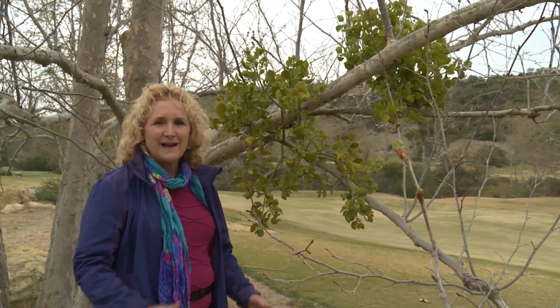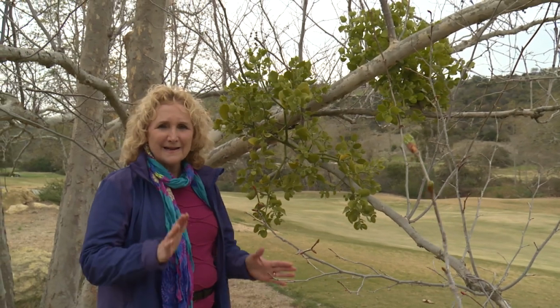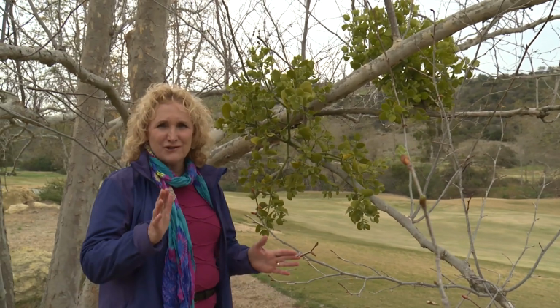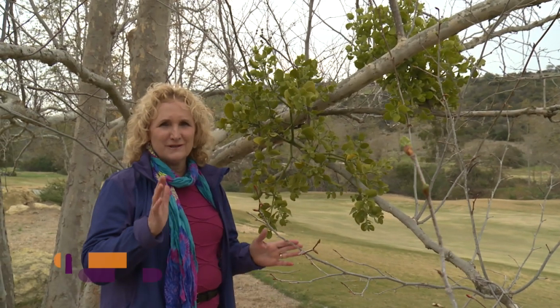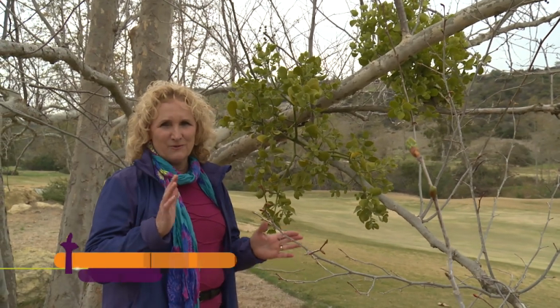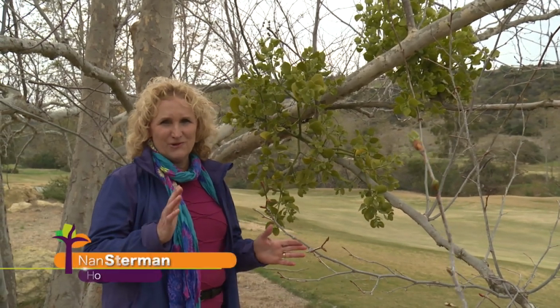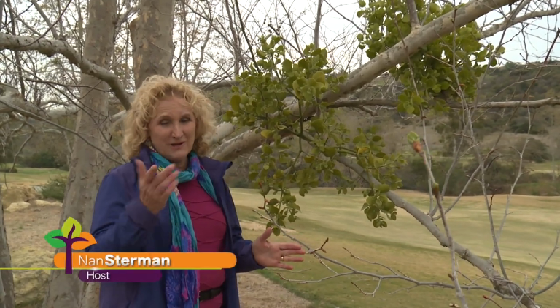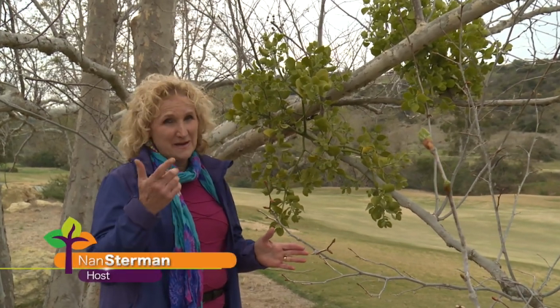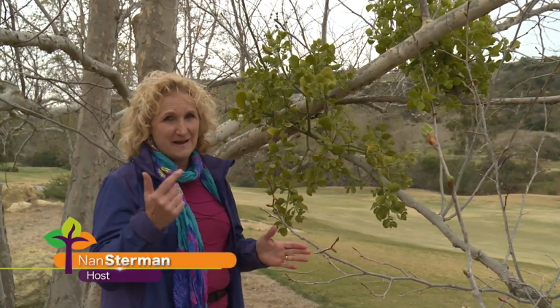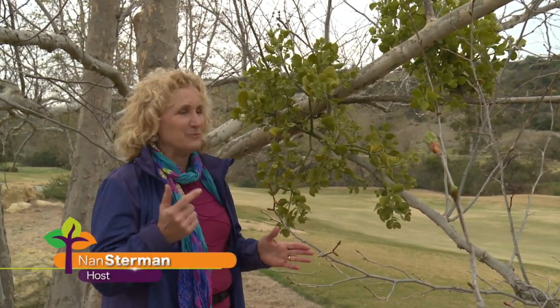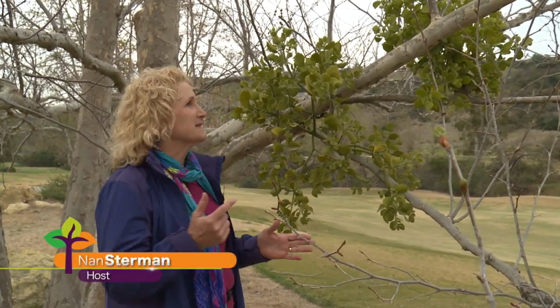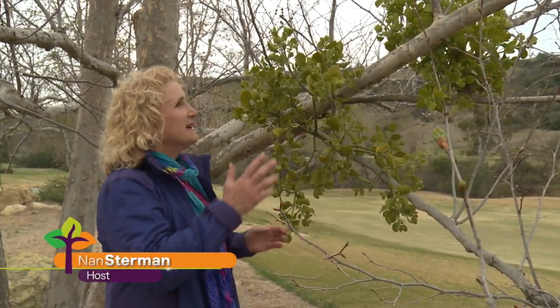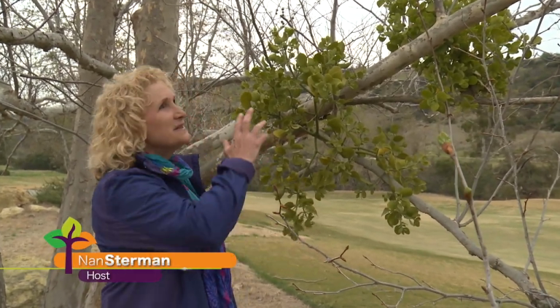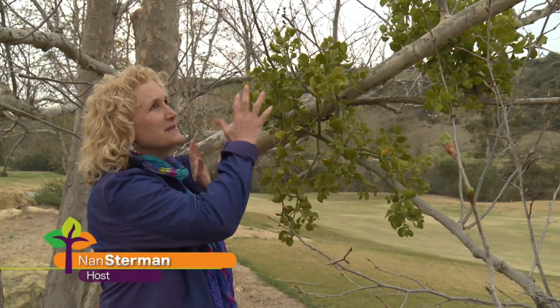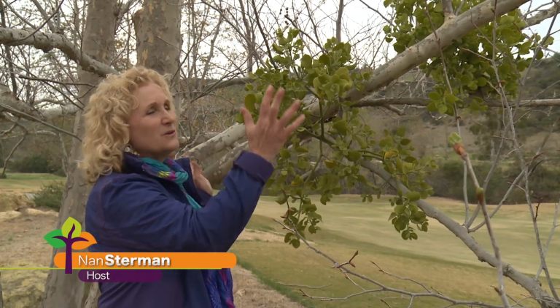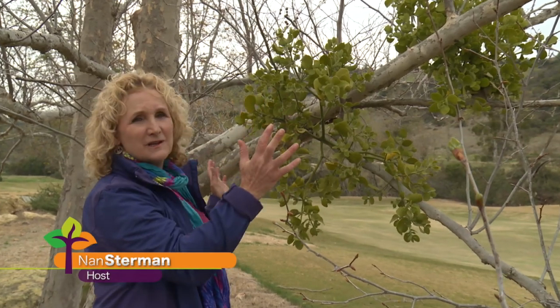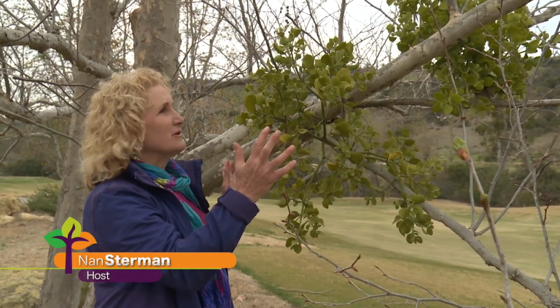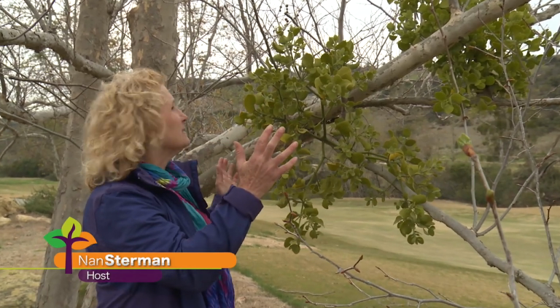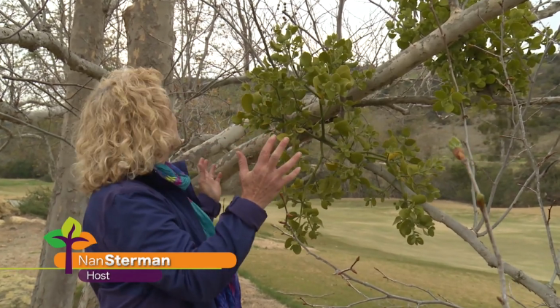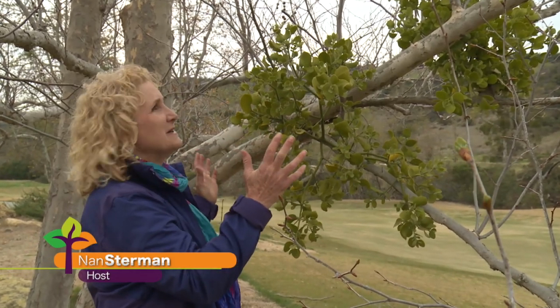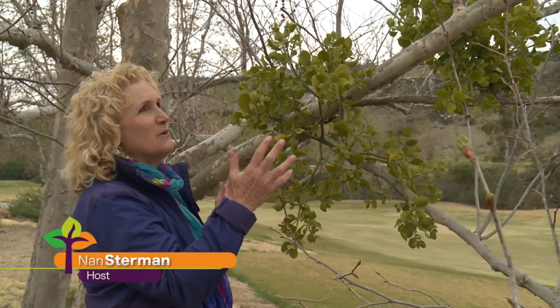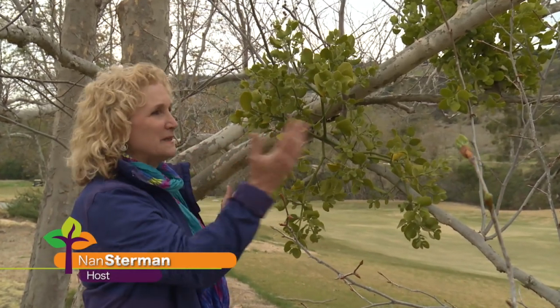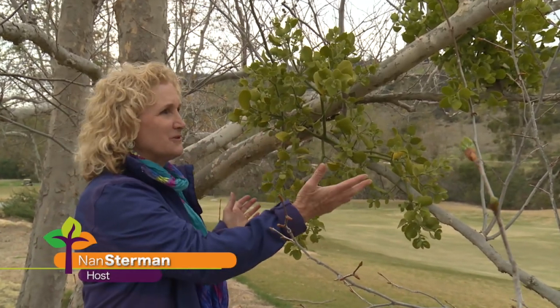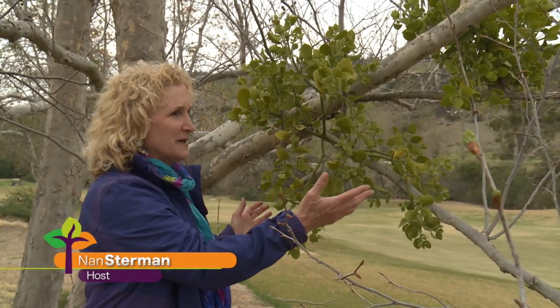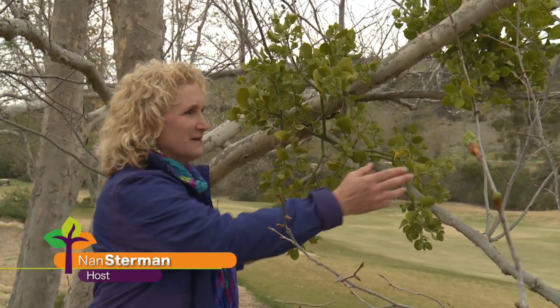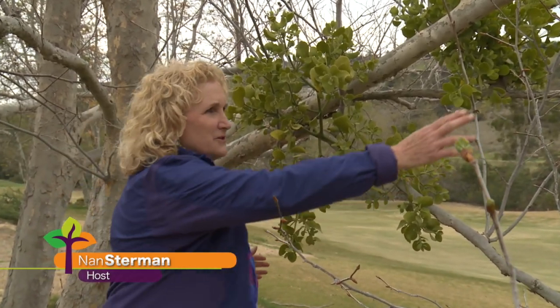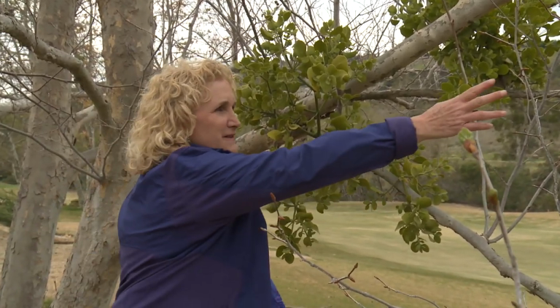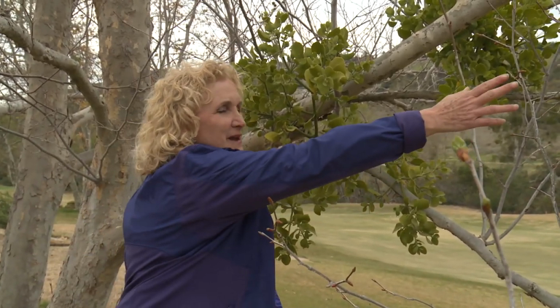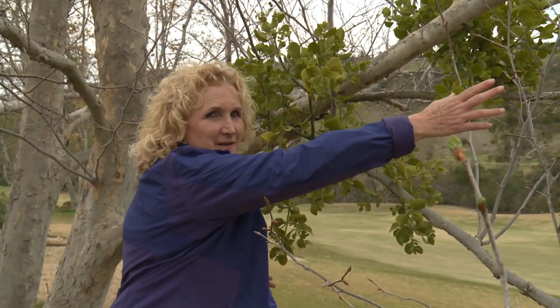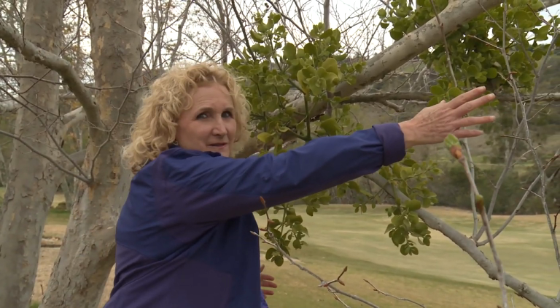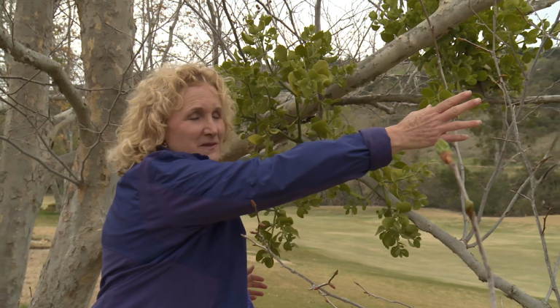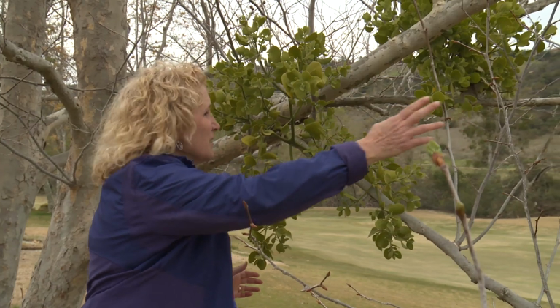I got to show you something really cool. You know how I geek out about plants. This is an old sycamore — well, maybe not so old — but it's dormant. The leaves are just coming out in the spring.